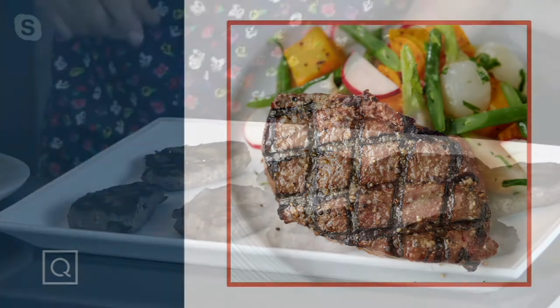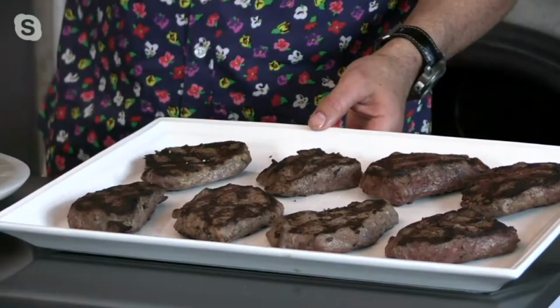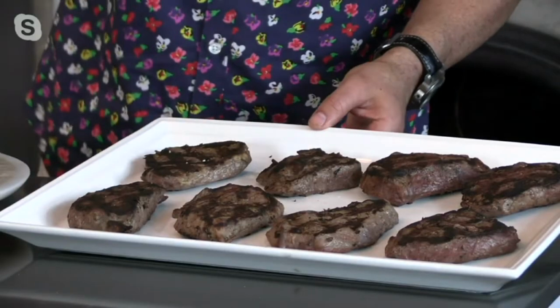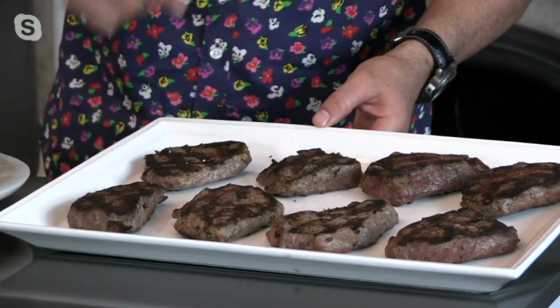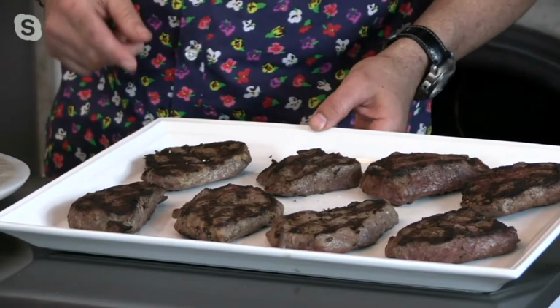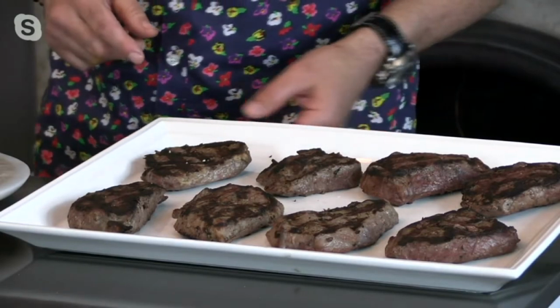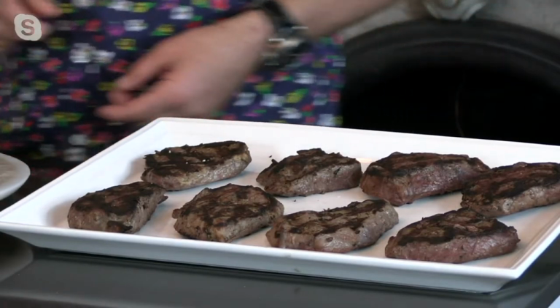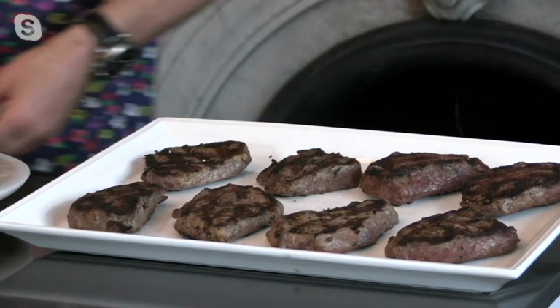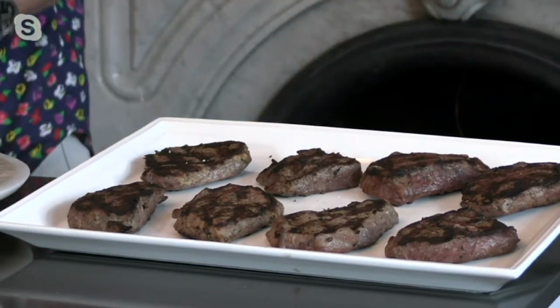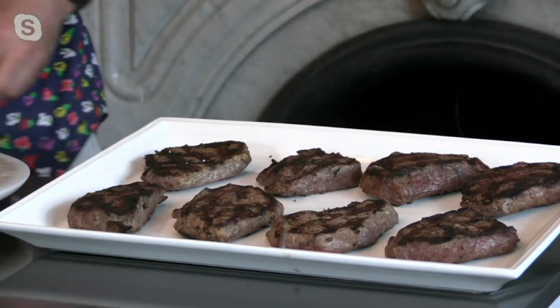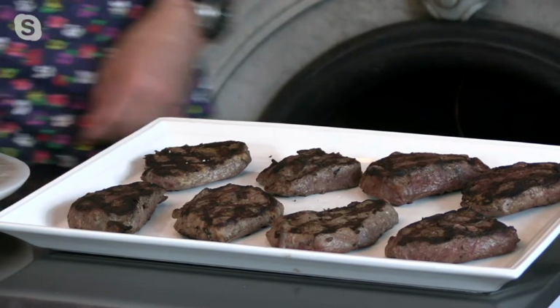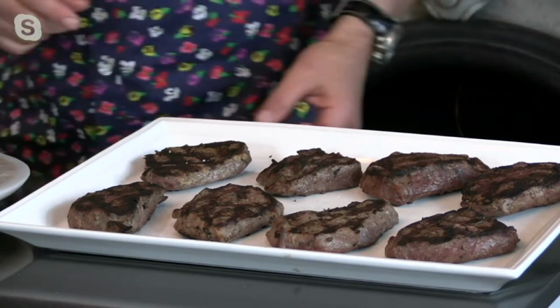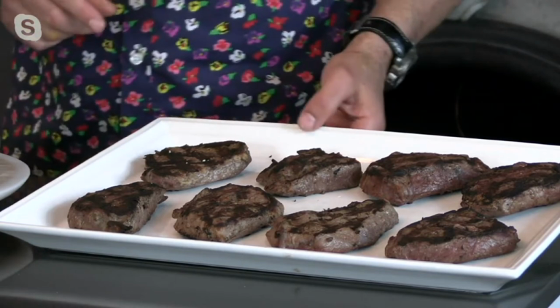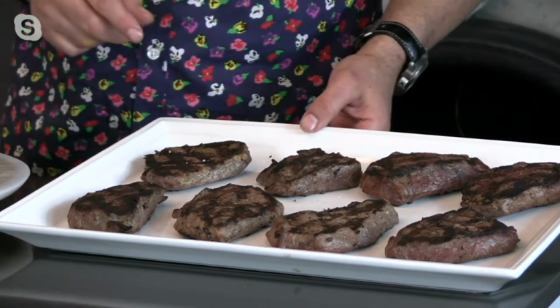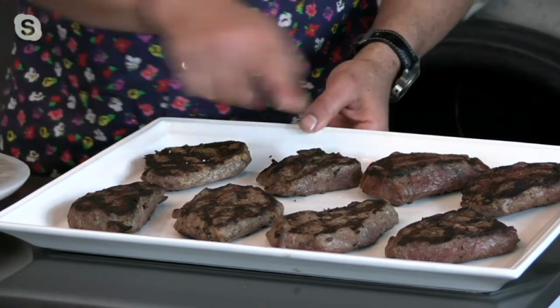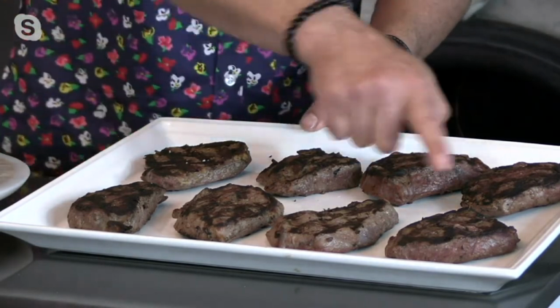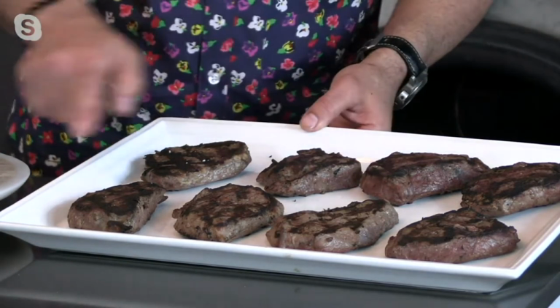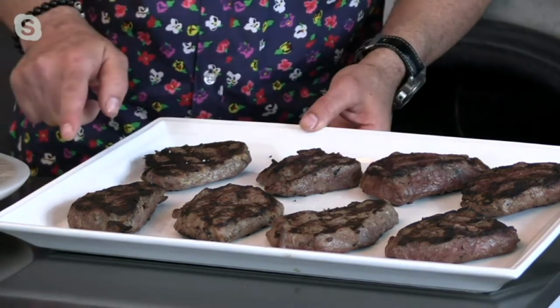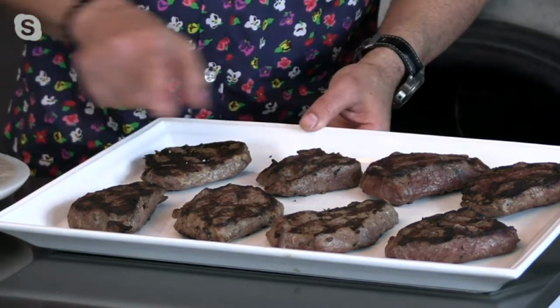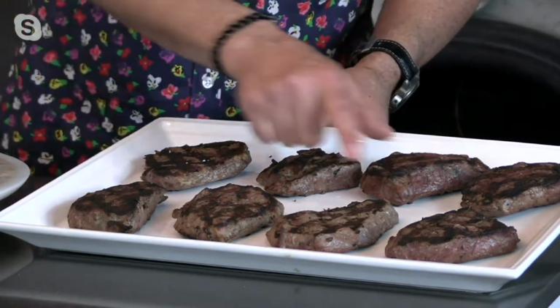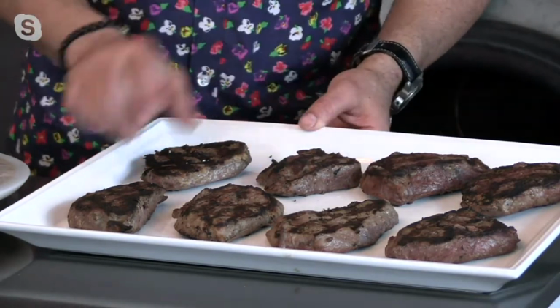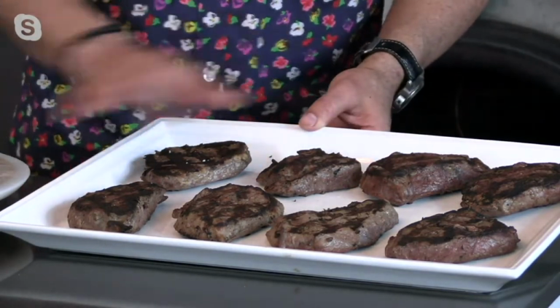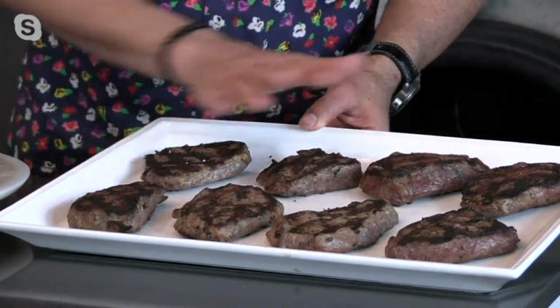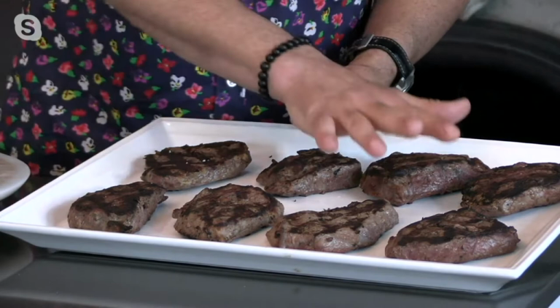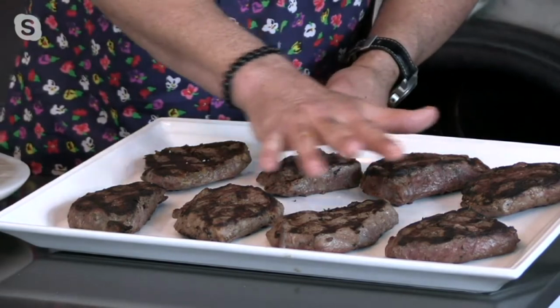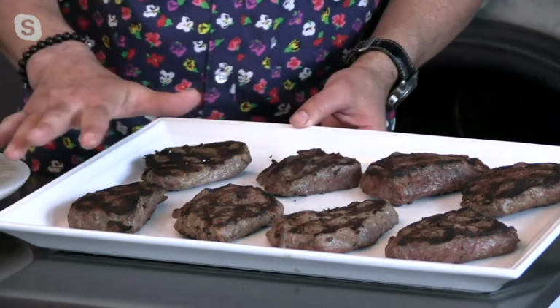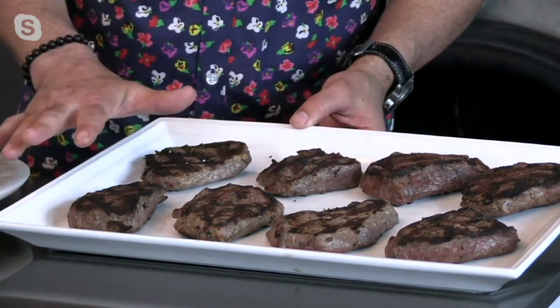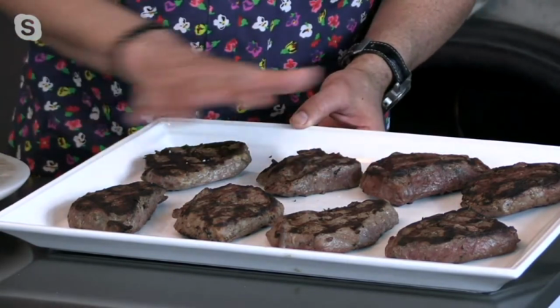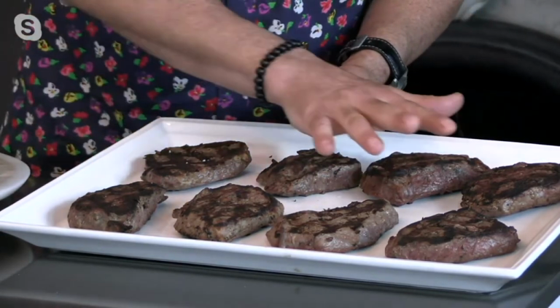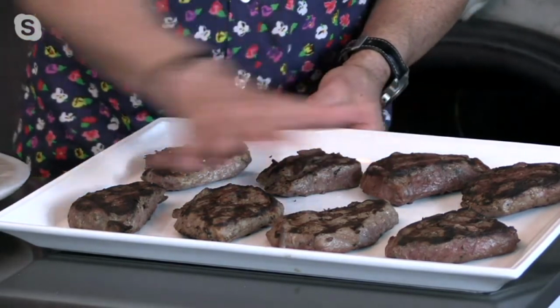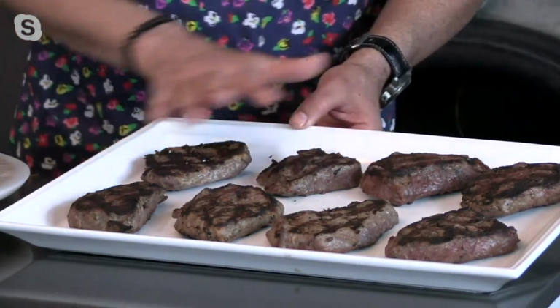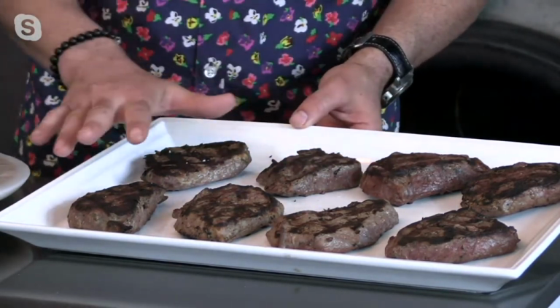This is on three easy payments of $25.77. Top sirloin, six ounces — great size. This is your economical everyday steak.